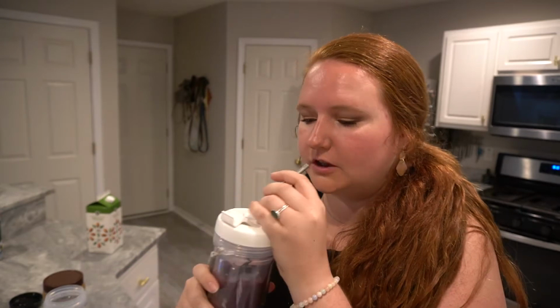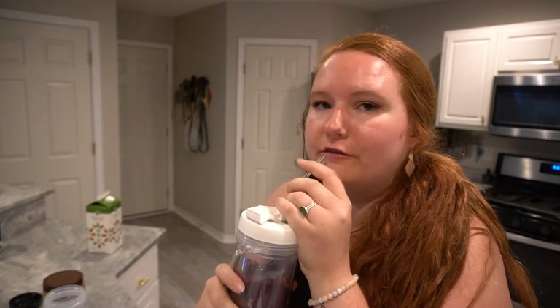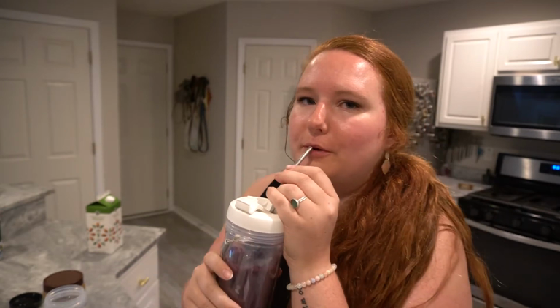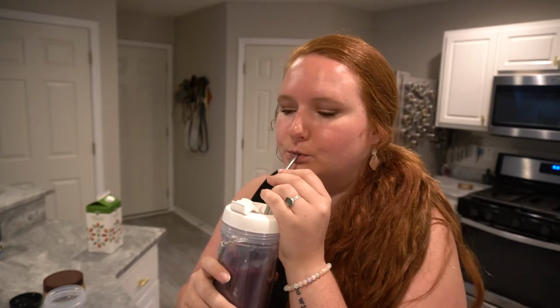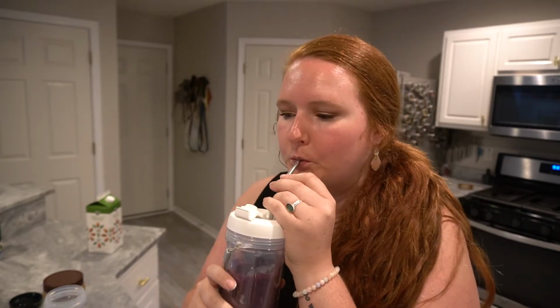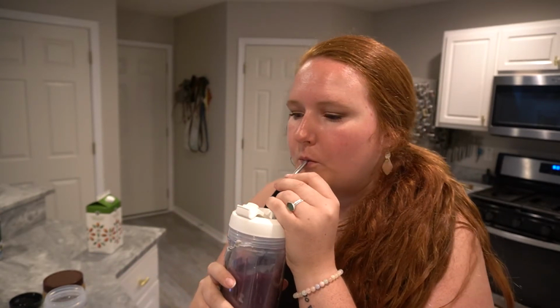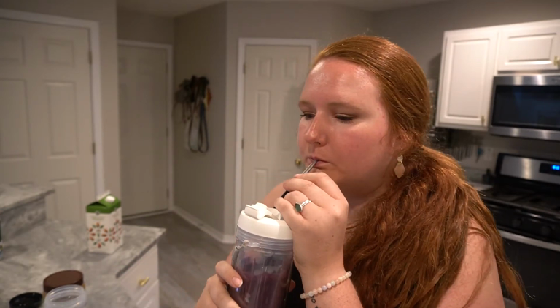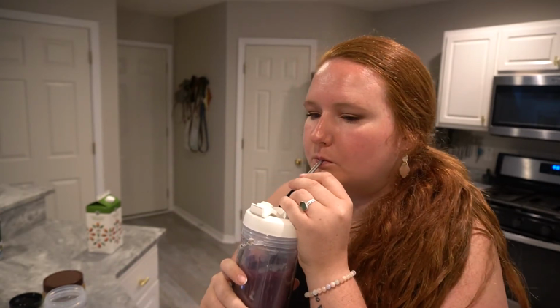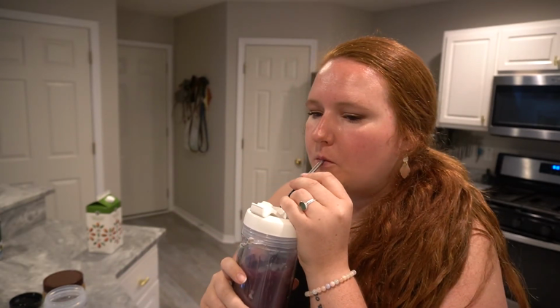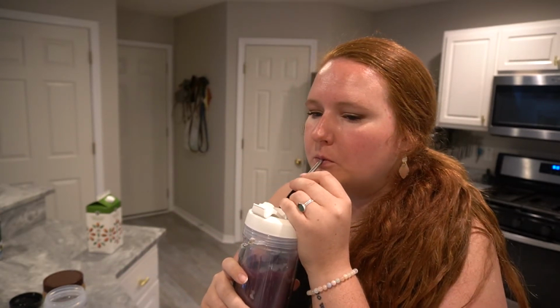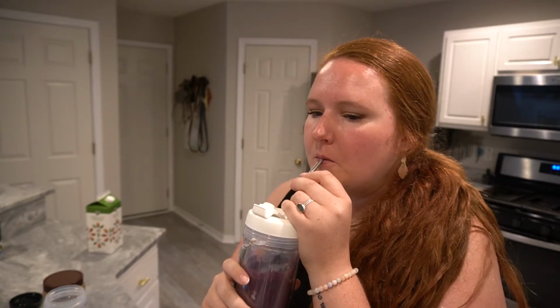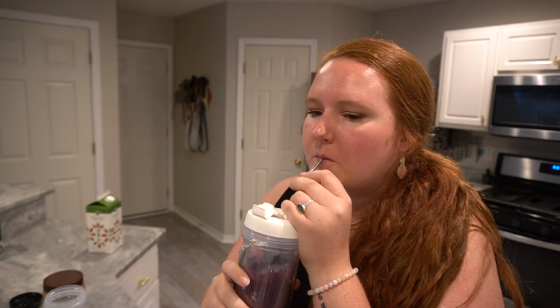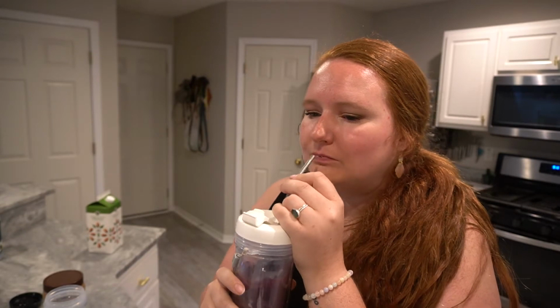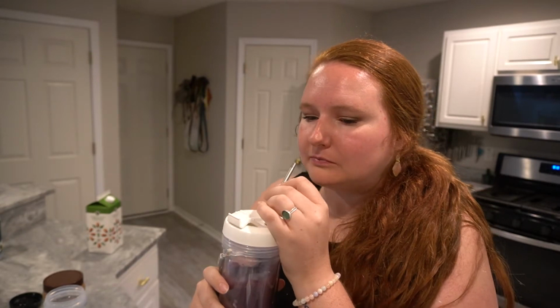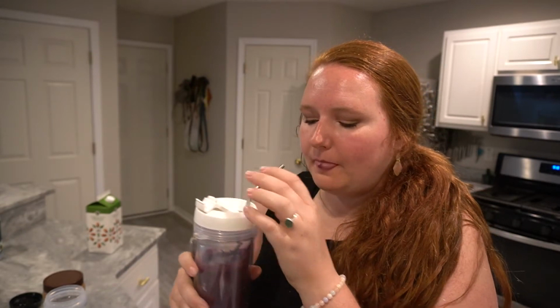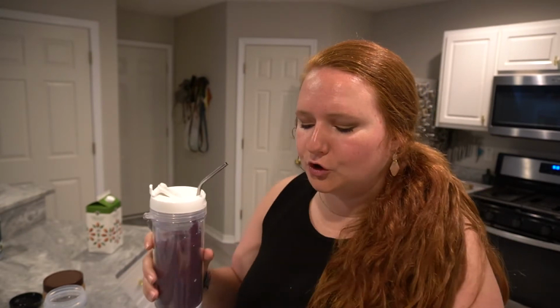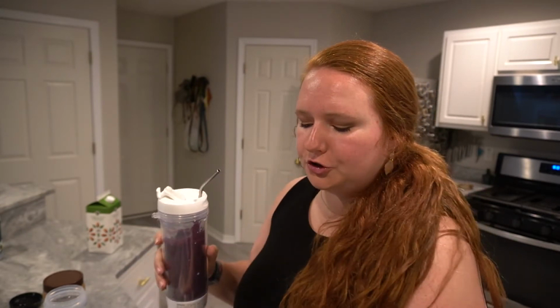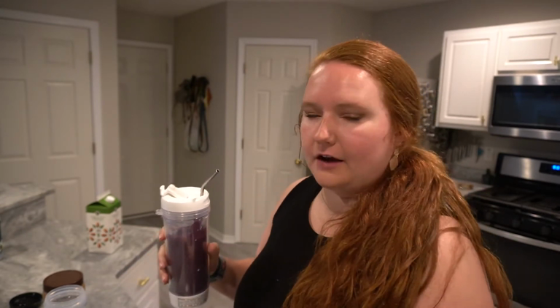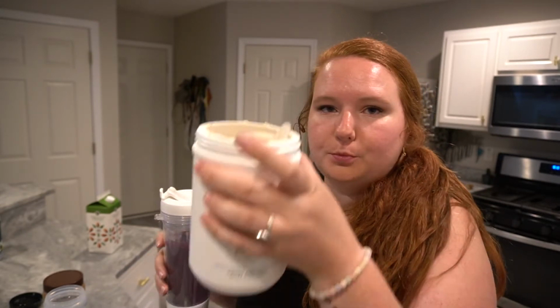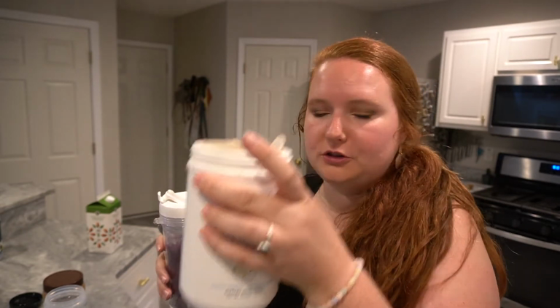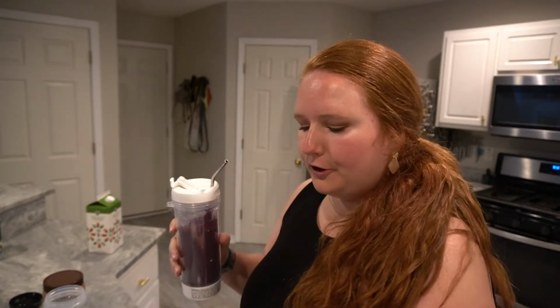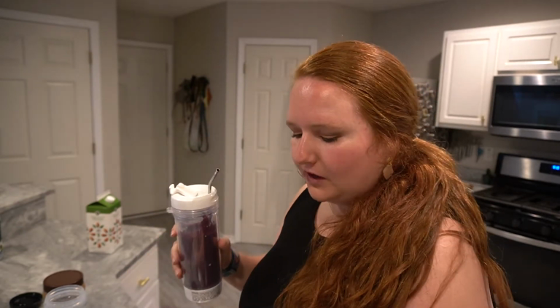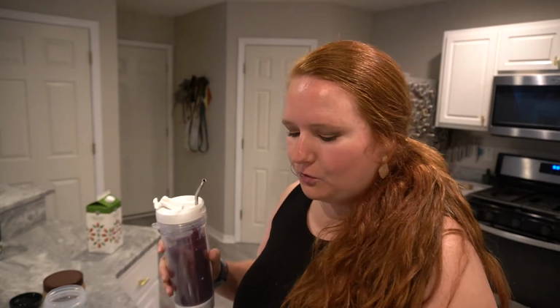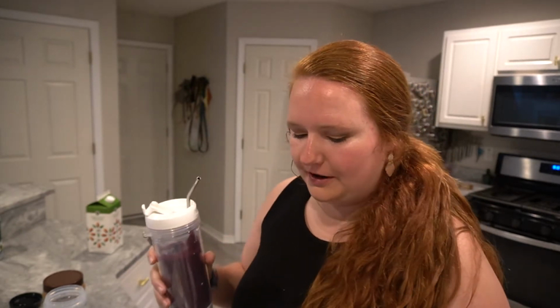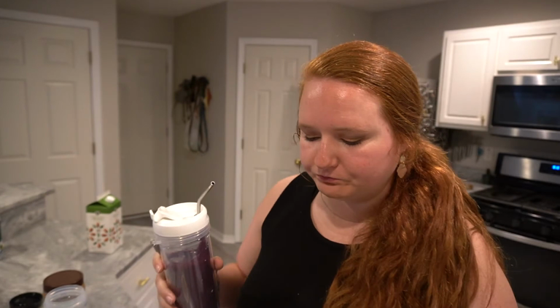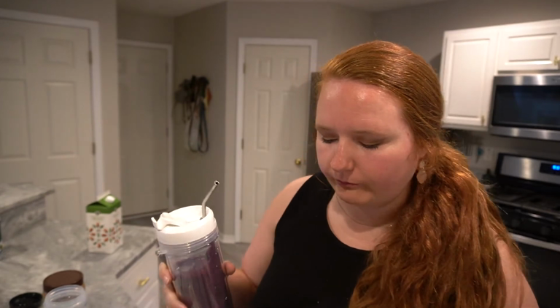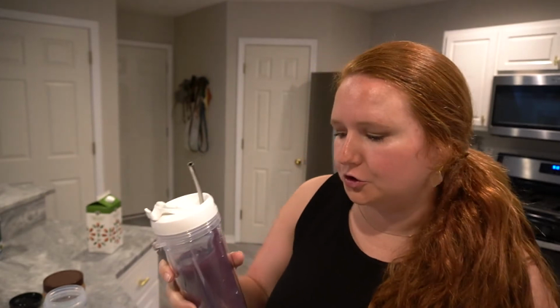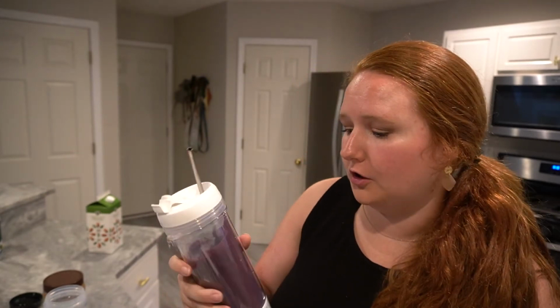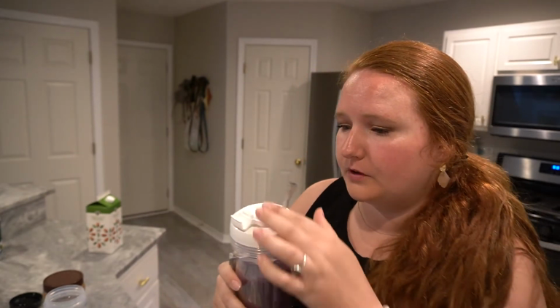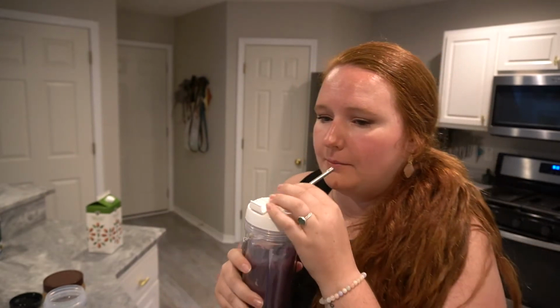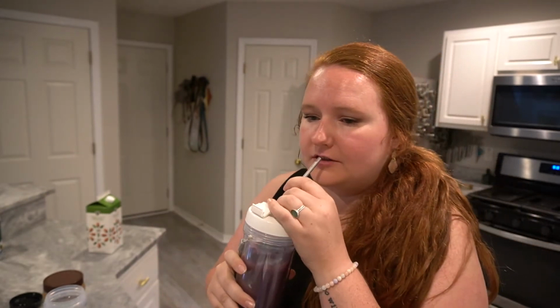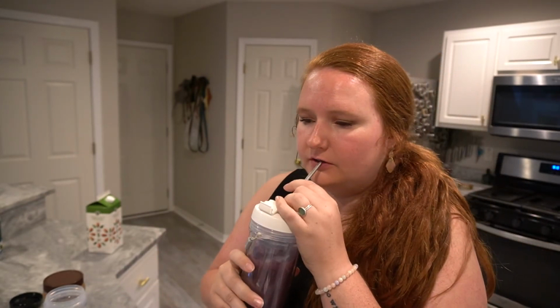That's really good — very blueberry forward. You can also do half a scoop of the protein powder if you don't want it too strong, but I like the vanilla flavor.